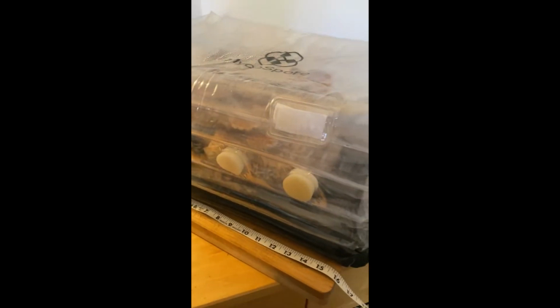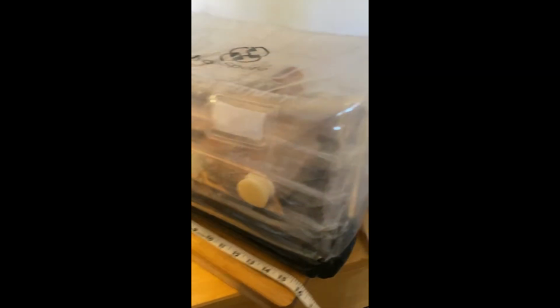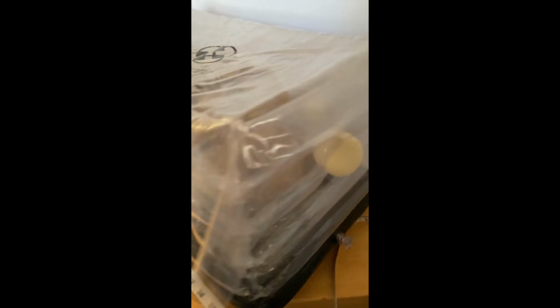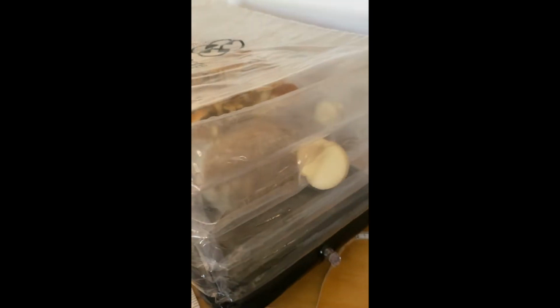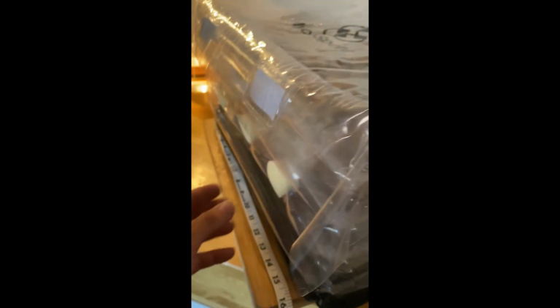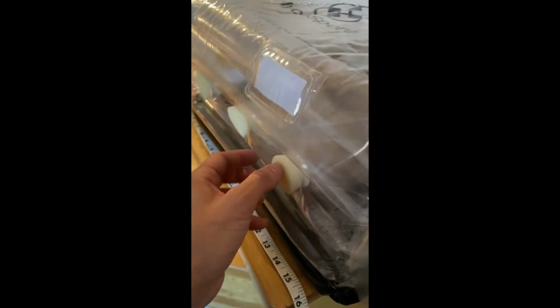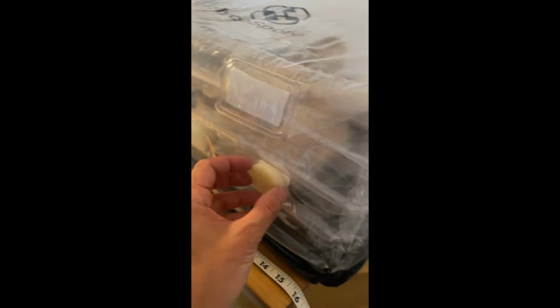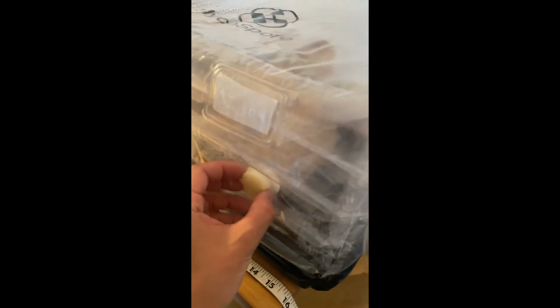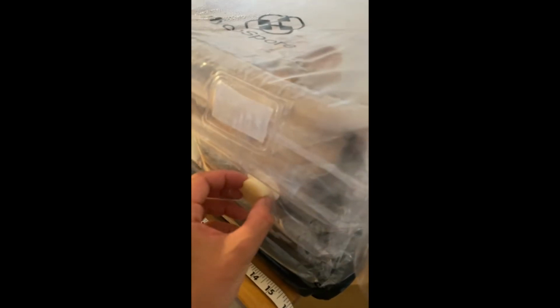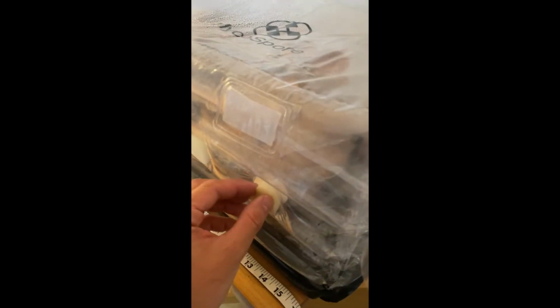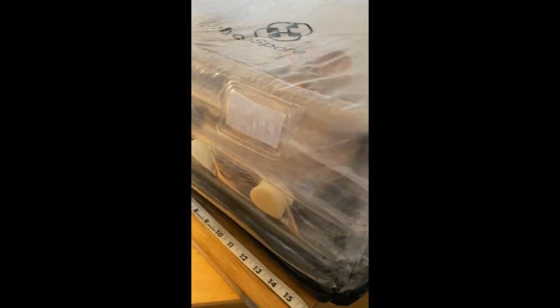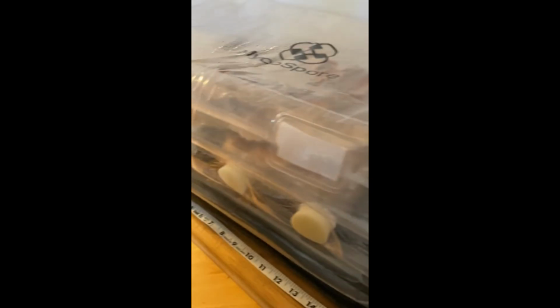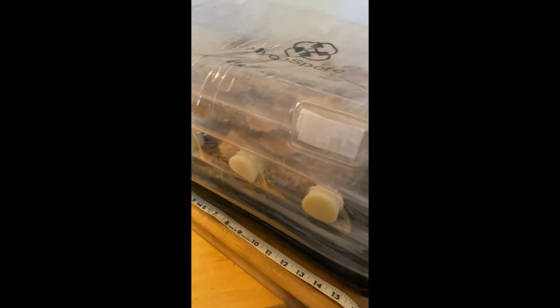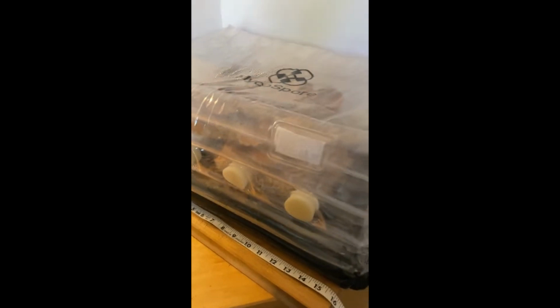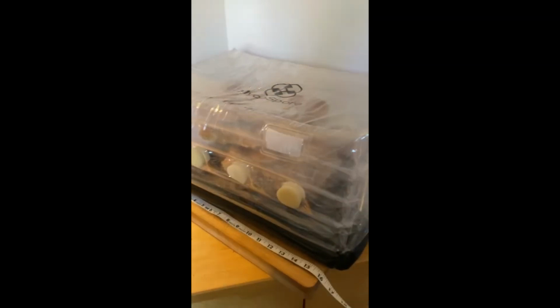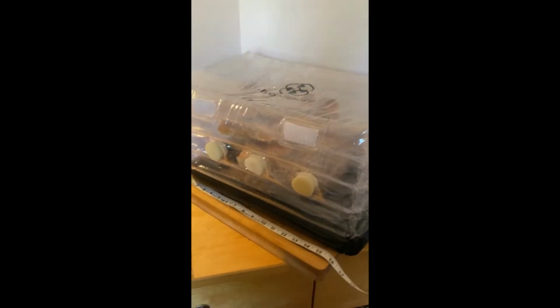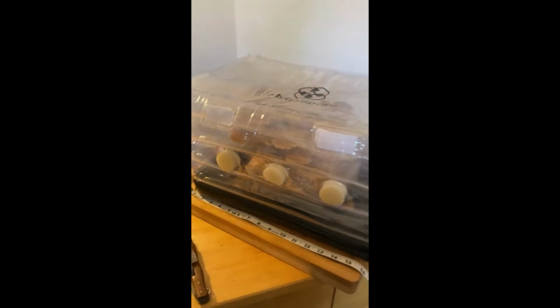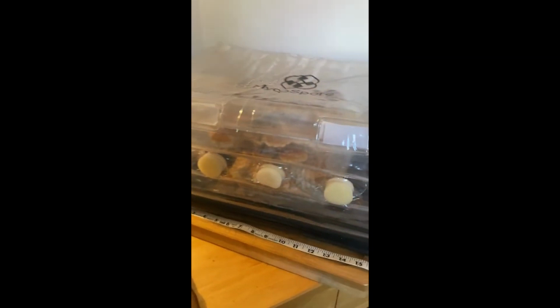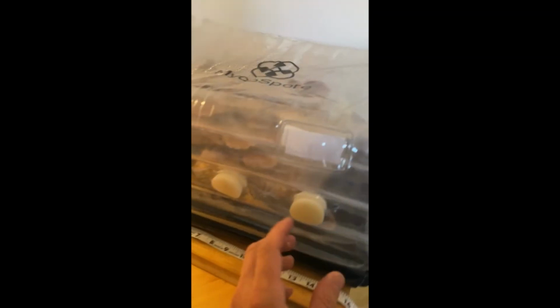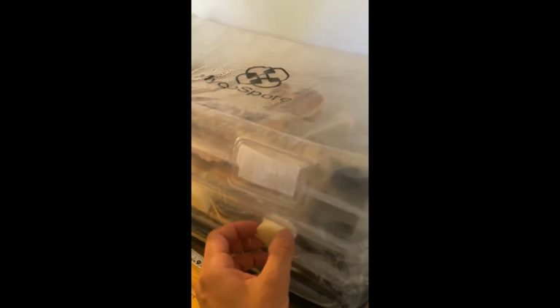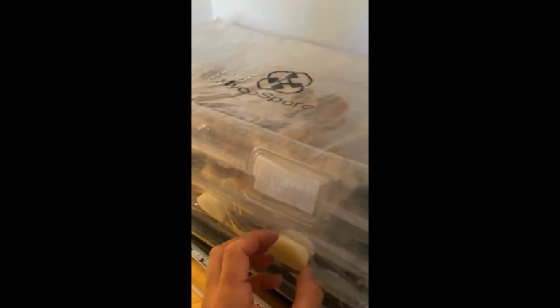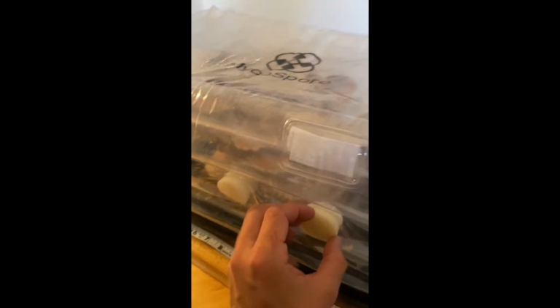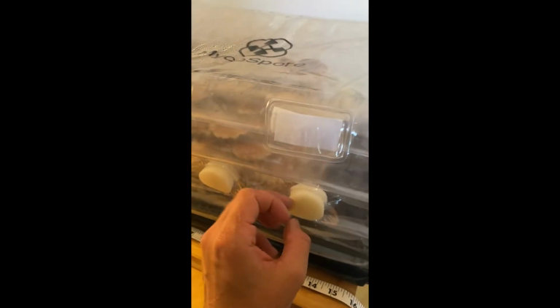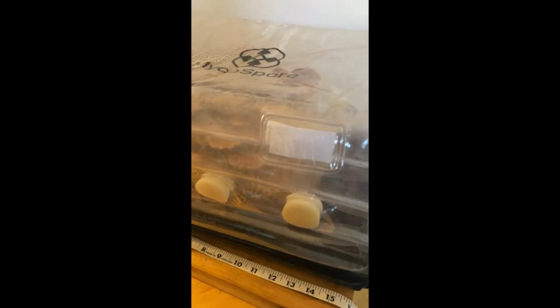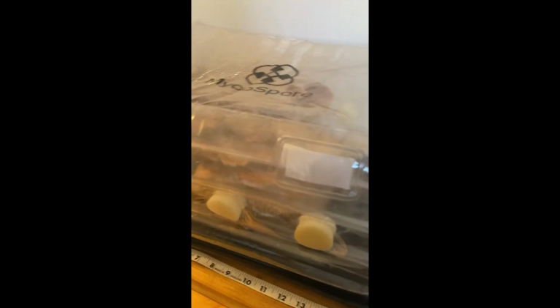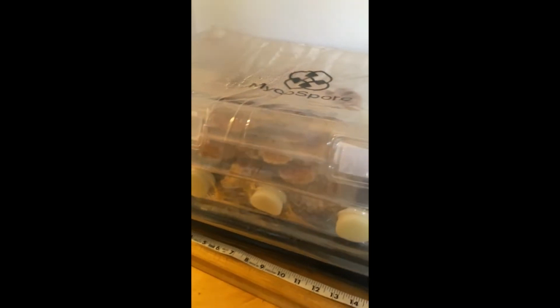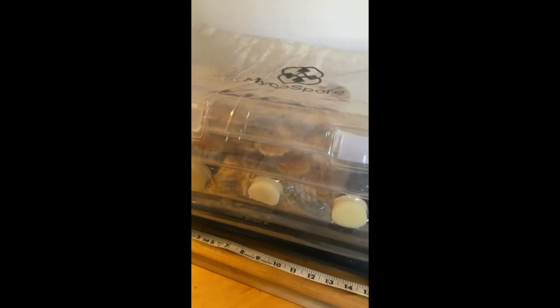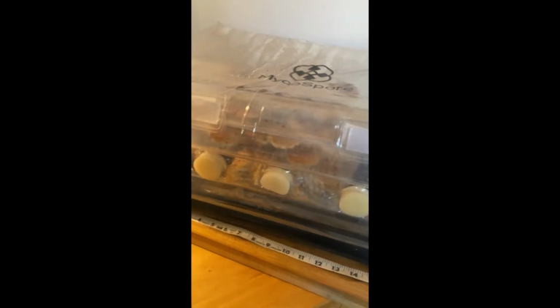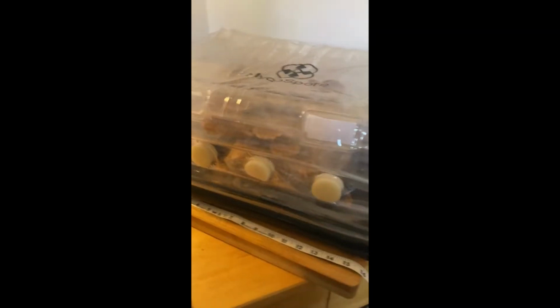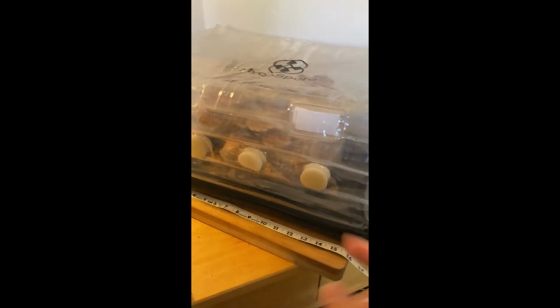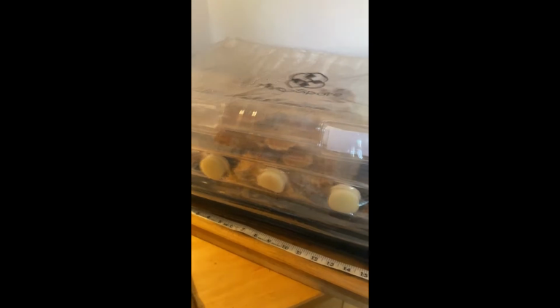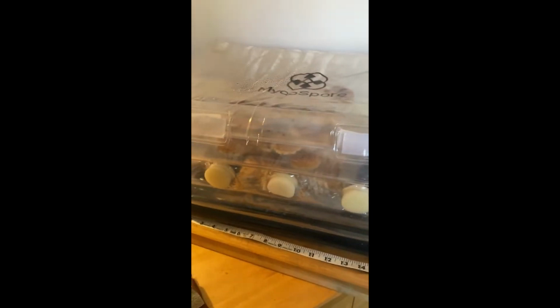Just be aware that you're going to have to play with the filters in terms of how much air you want to actually passively flow through your chamber — whether that be cutting it in half to thin this out, or switching it for polyfill, or putting the plastic plugs in, which also come with it.